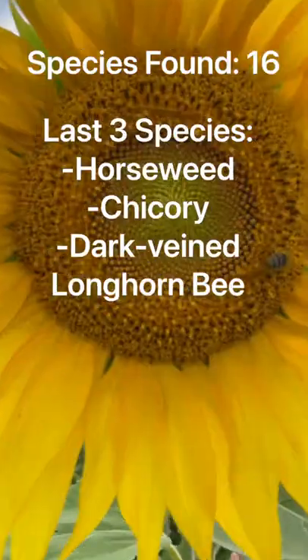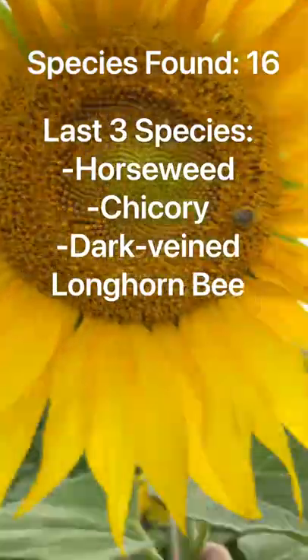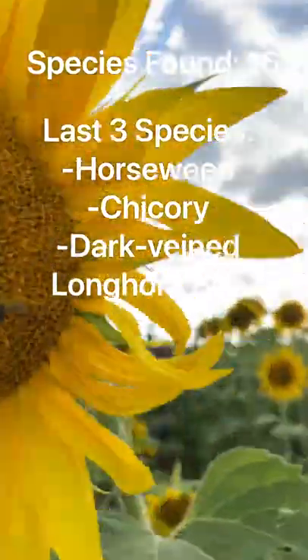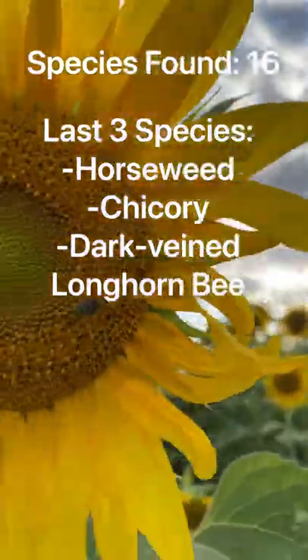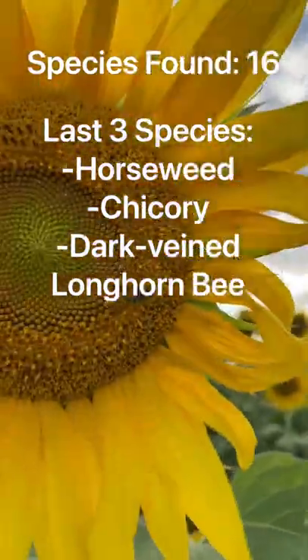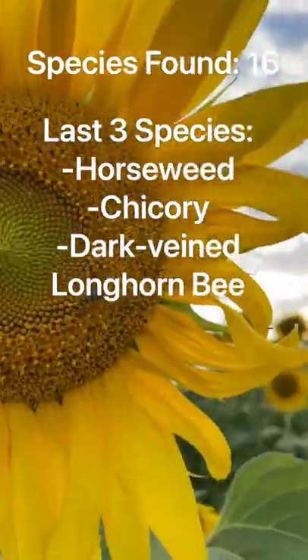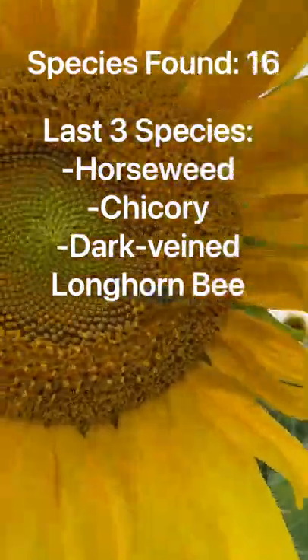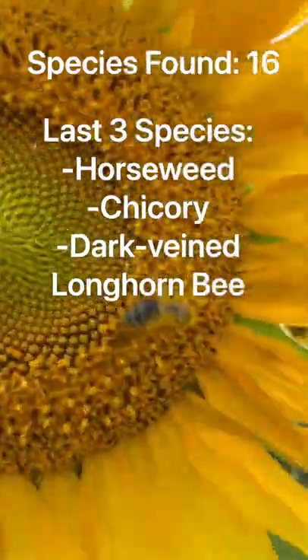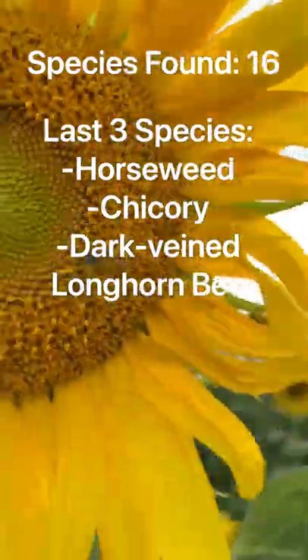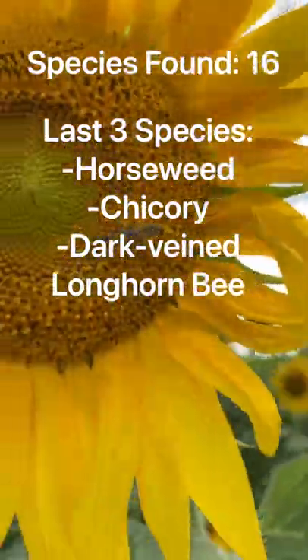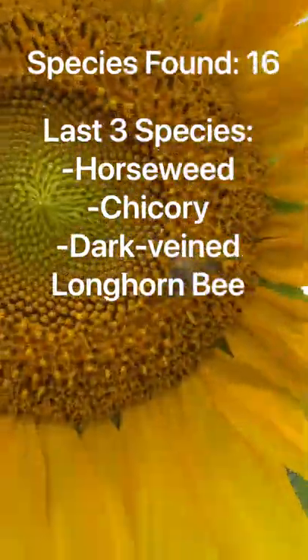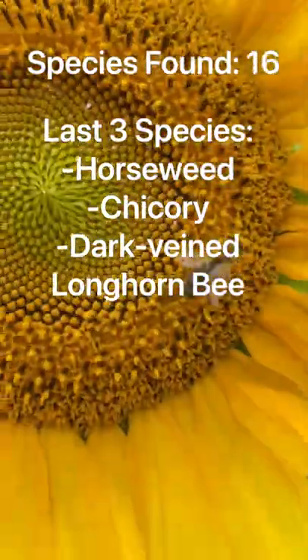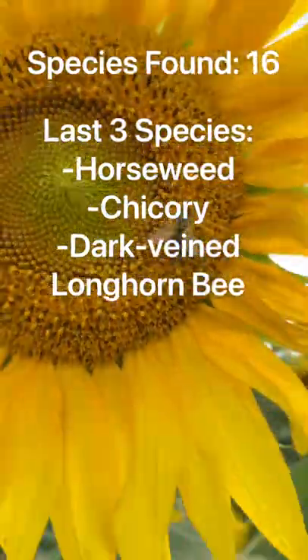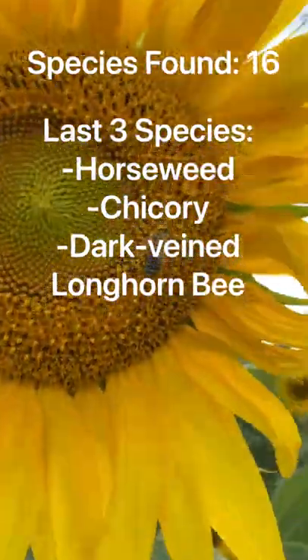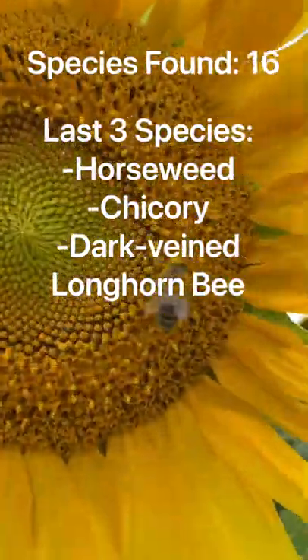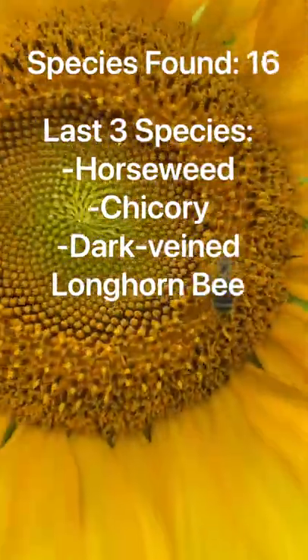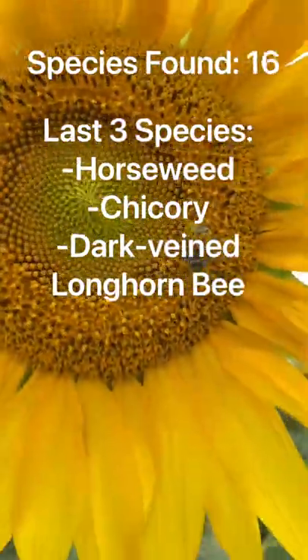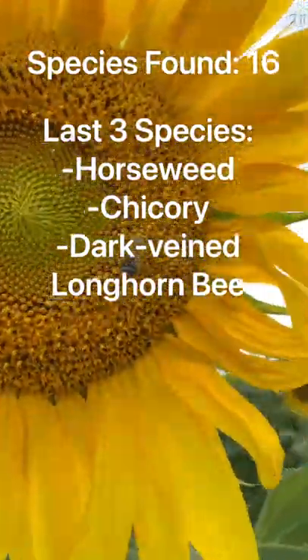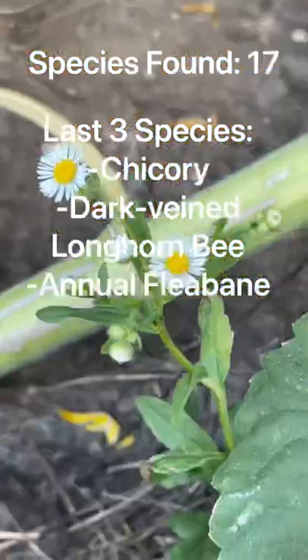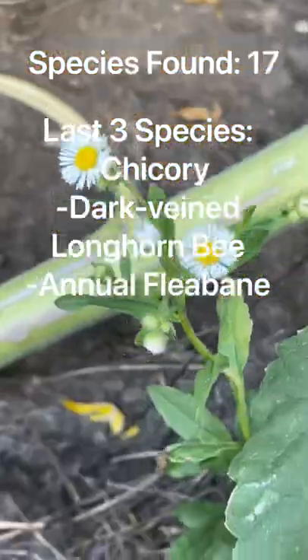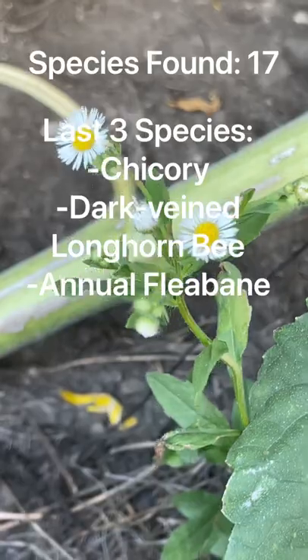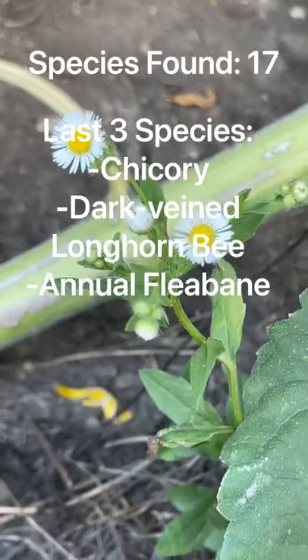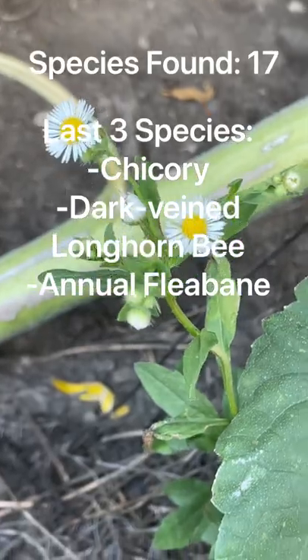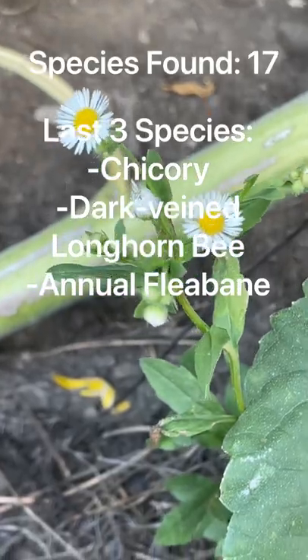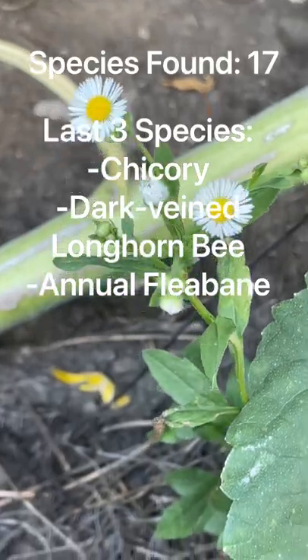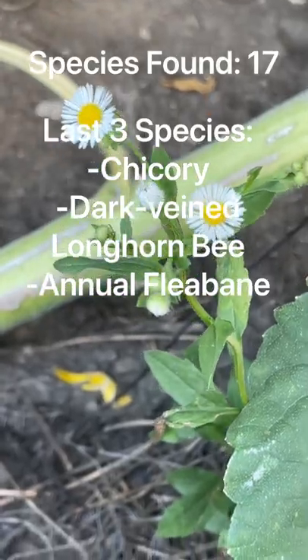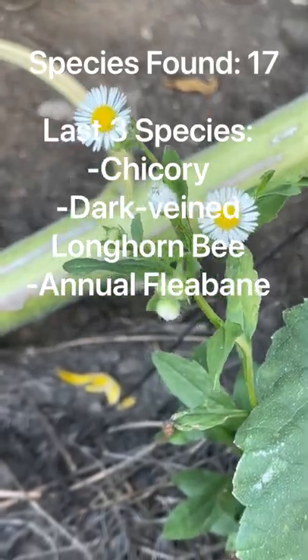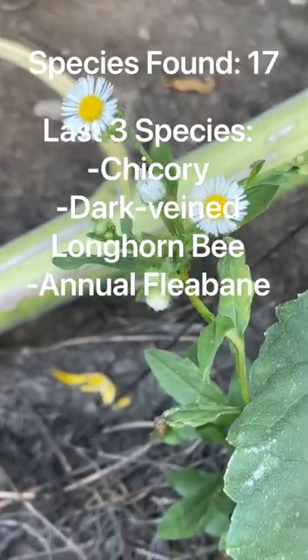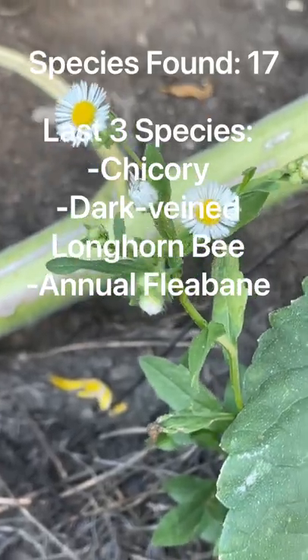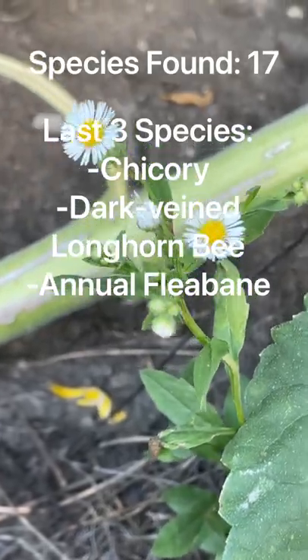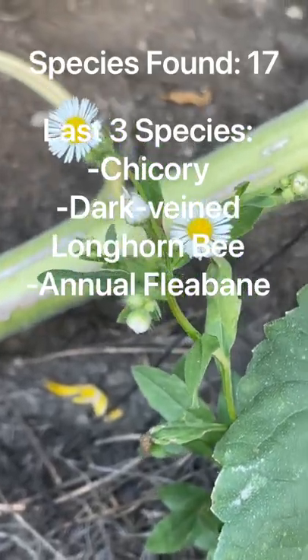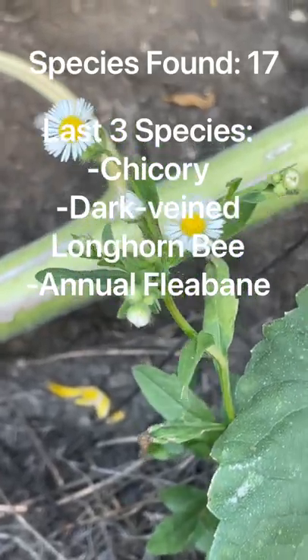There's even a bee on this sunflower. Very pretty. I think it's another type of fleabane or some sort of daisy.